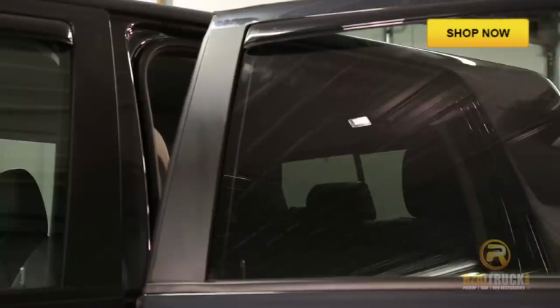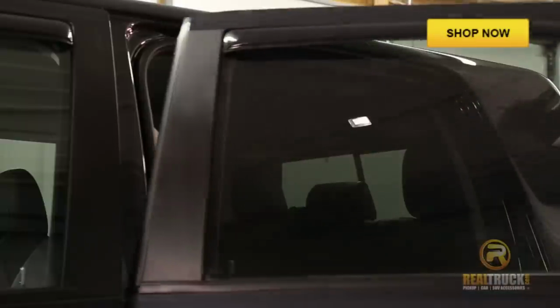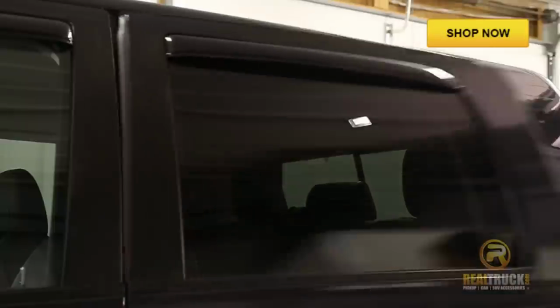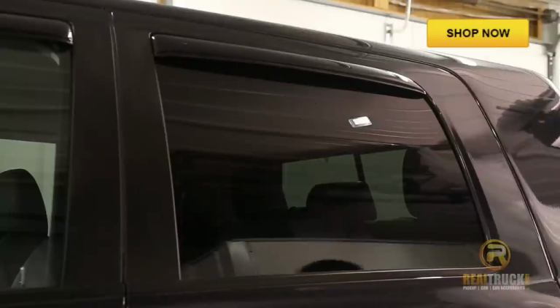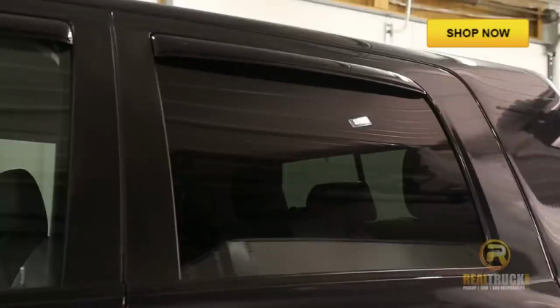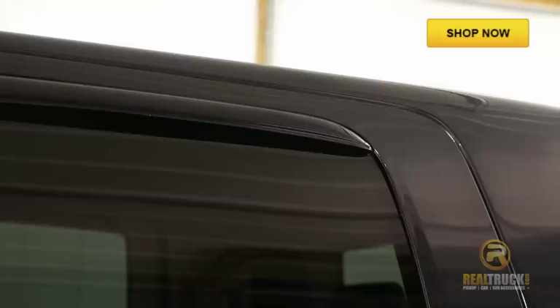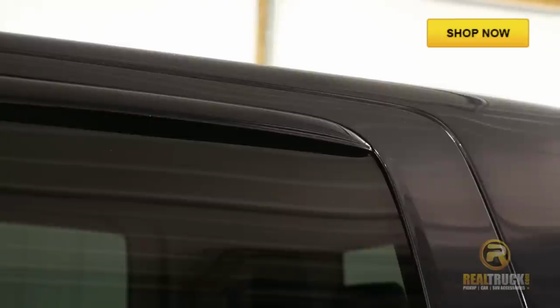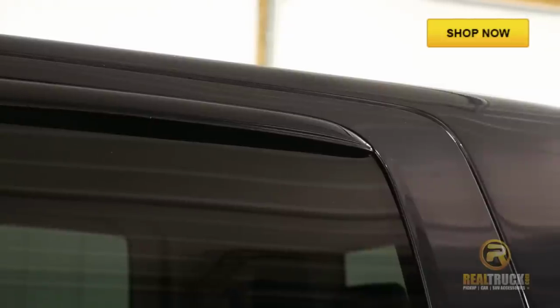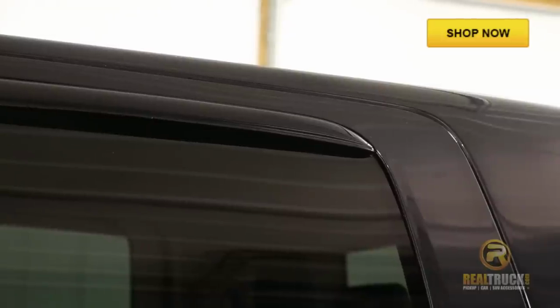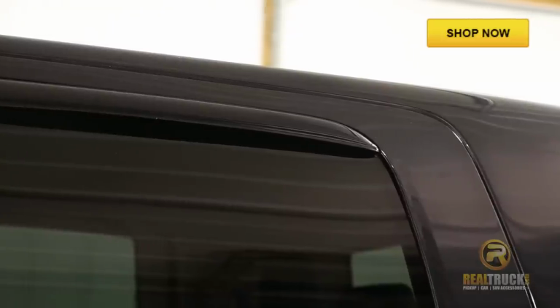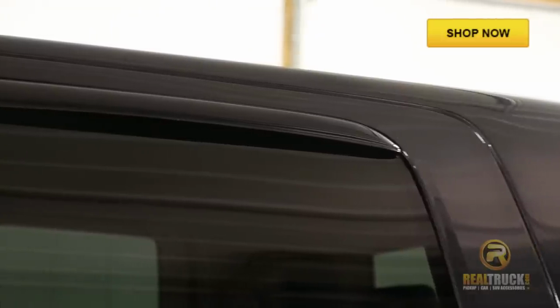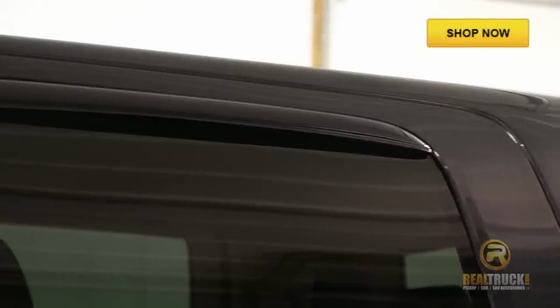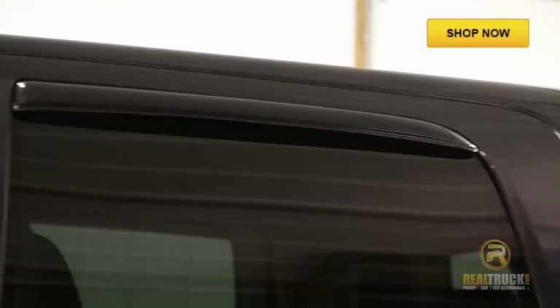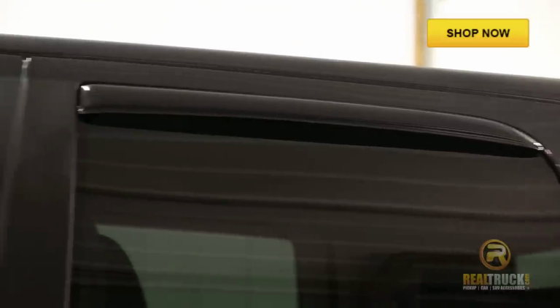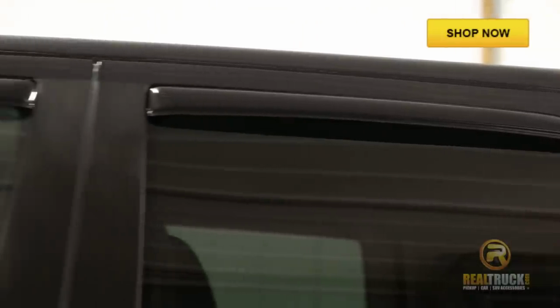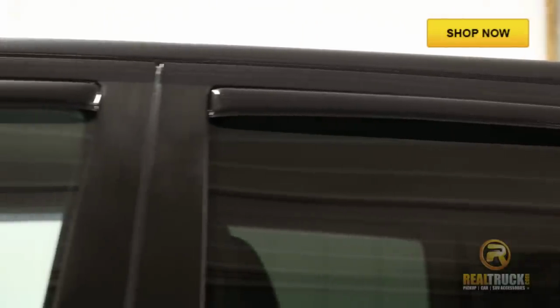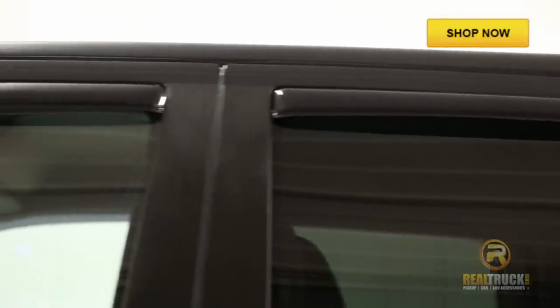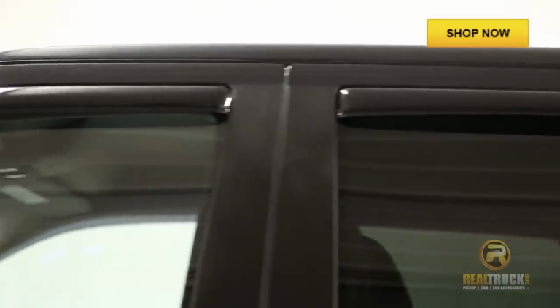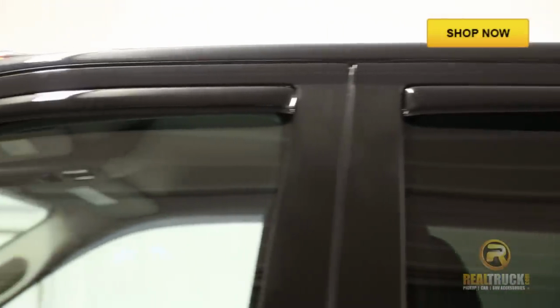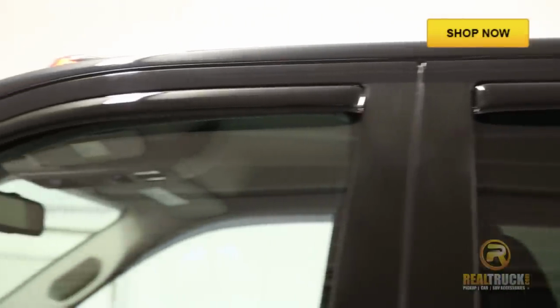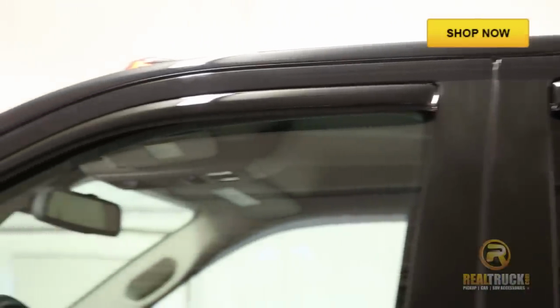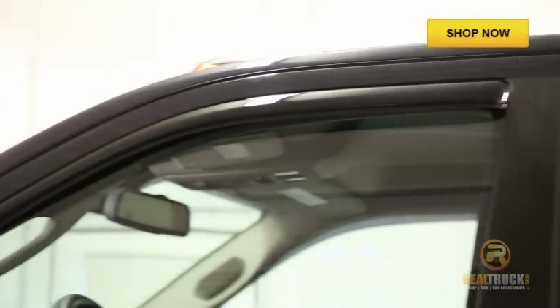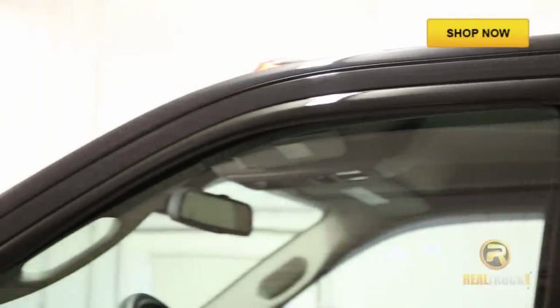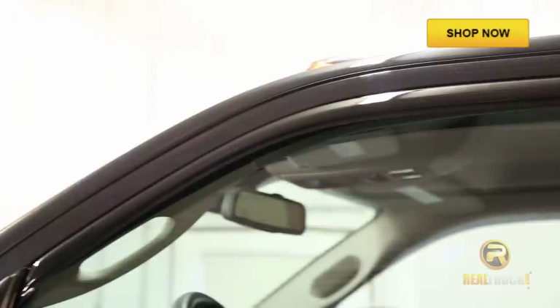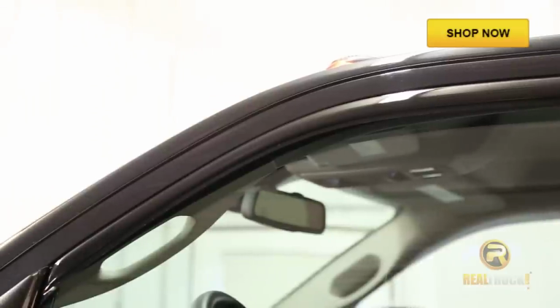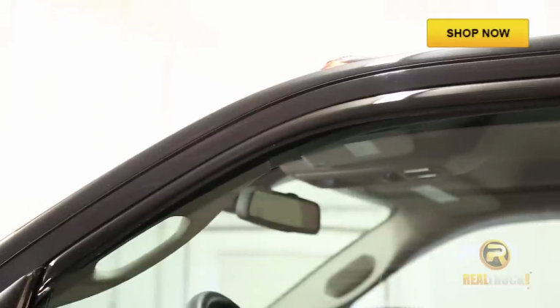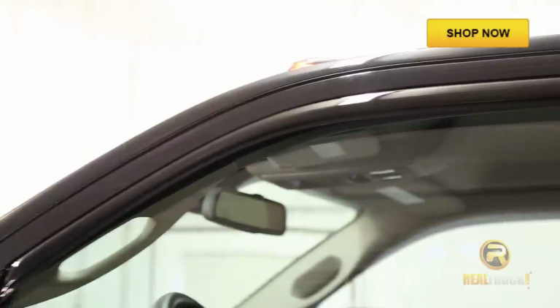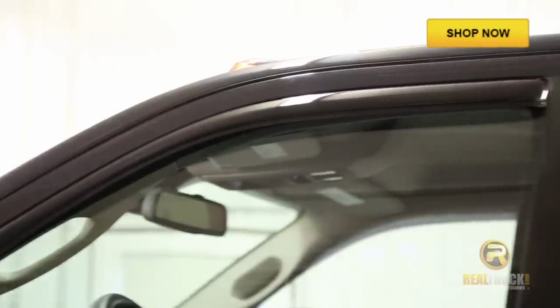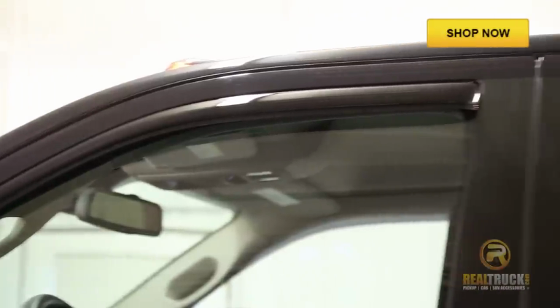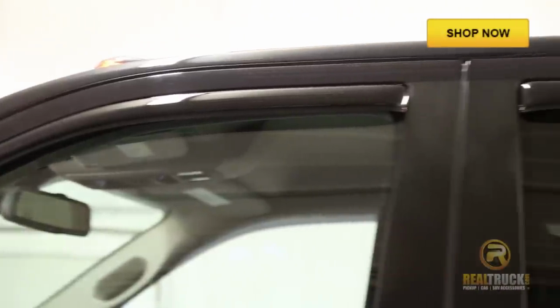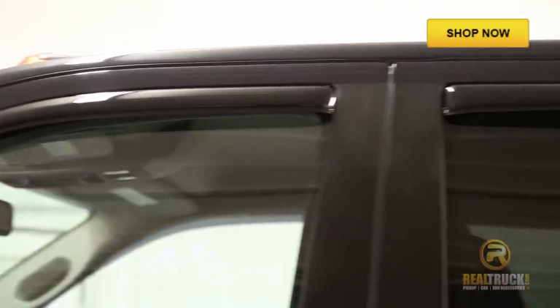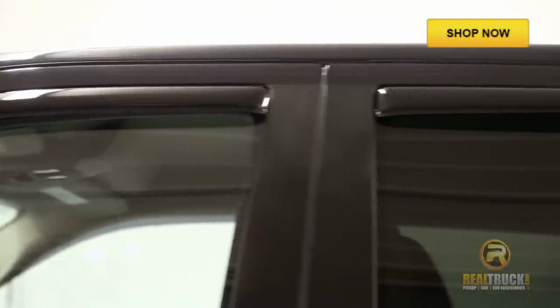And there you have it folks, that's how easy it is to install the AVS in-channel smoke vent visors onto your truck. So remember, until next time, happy mullering!